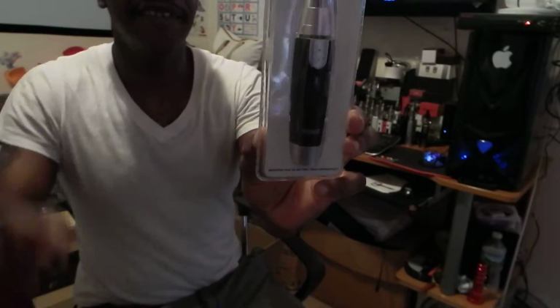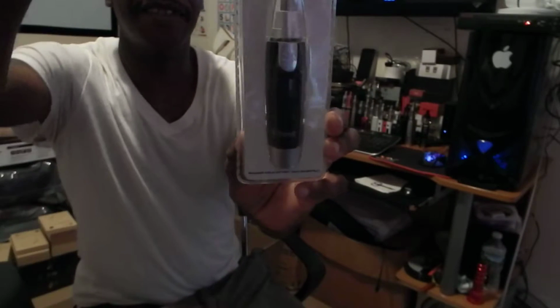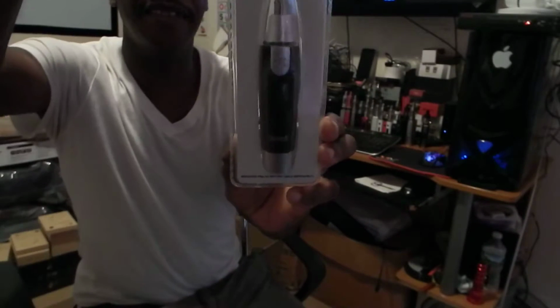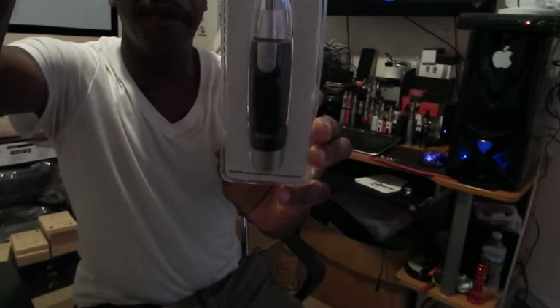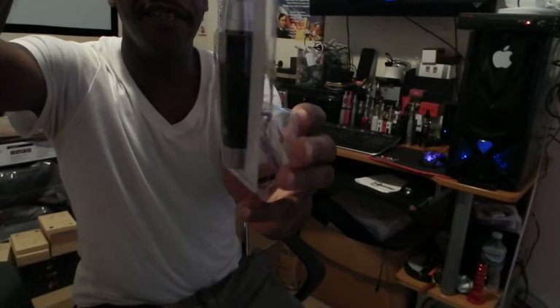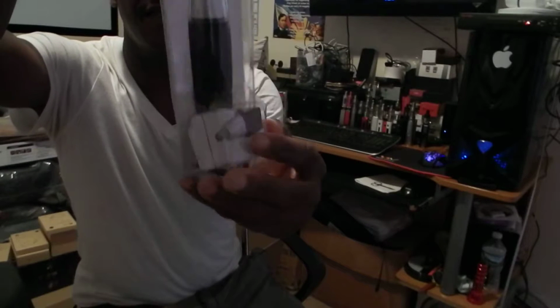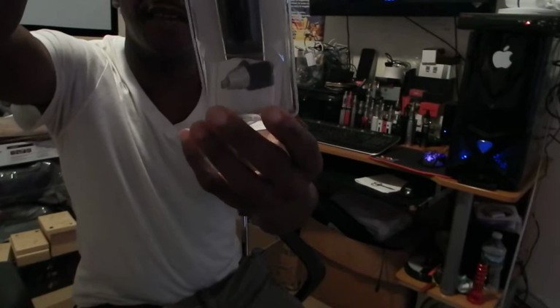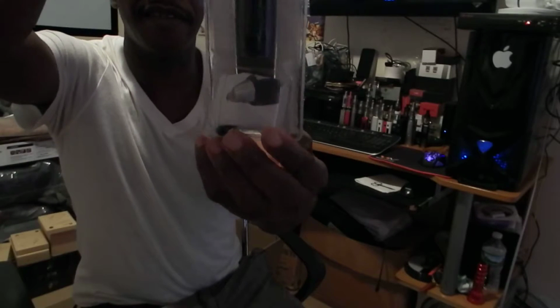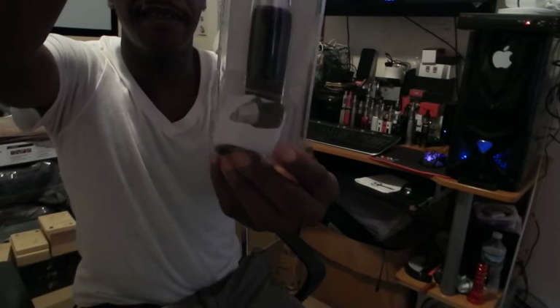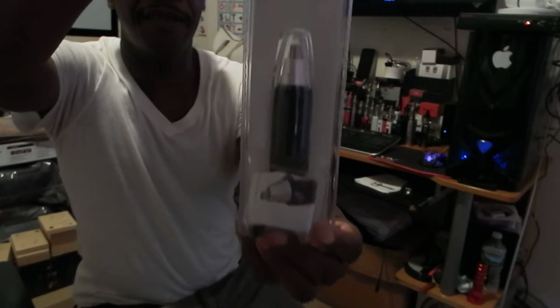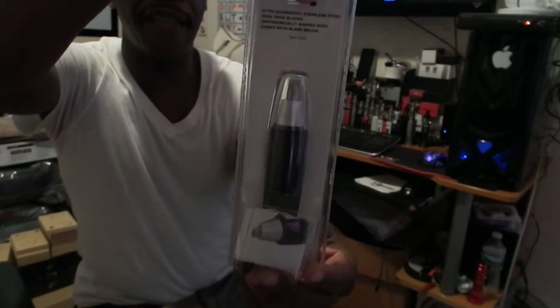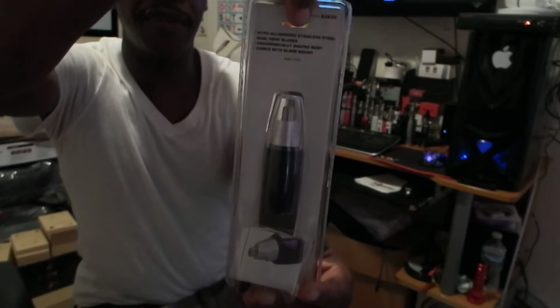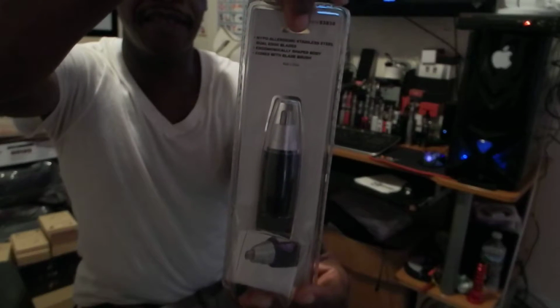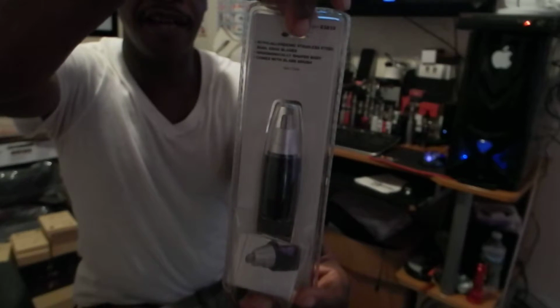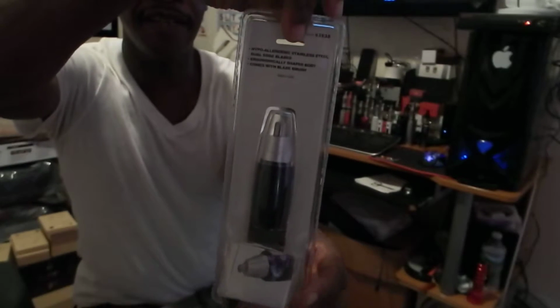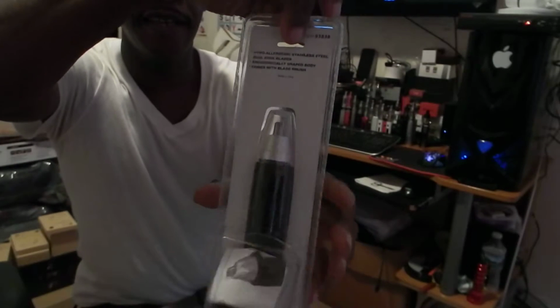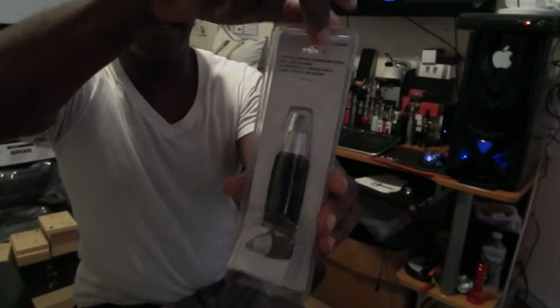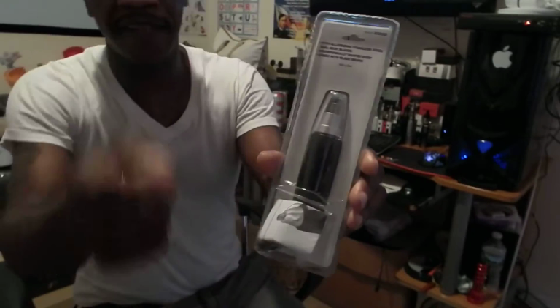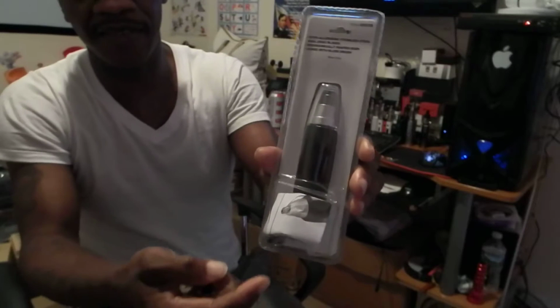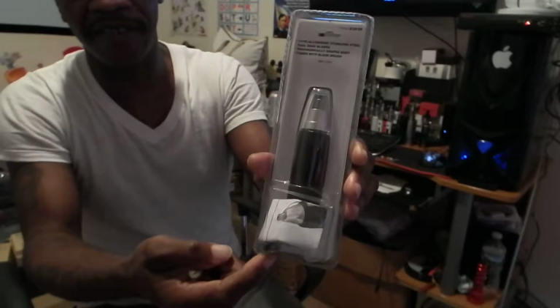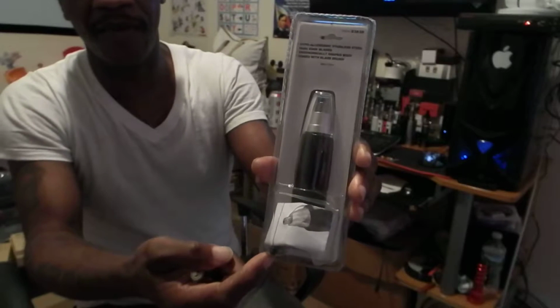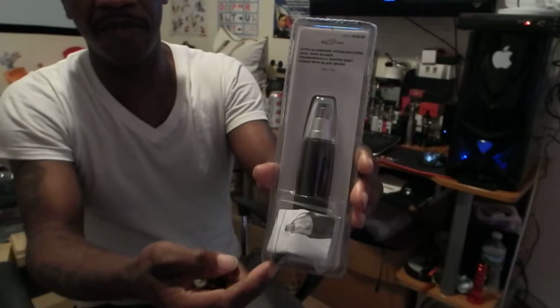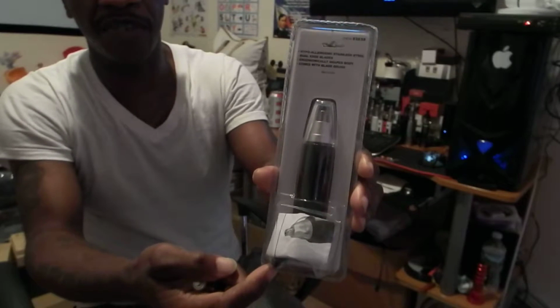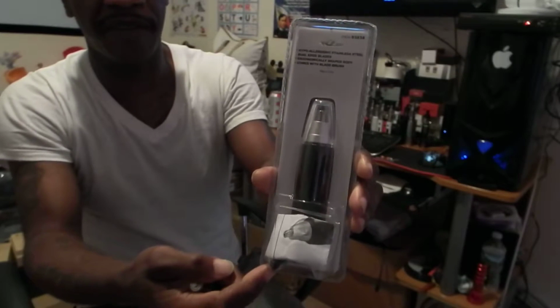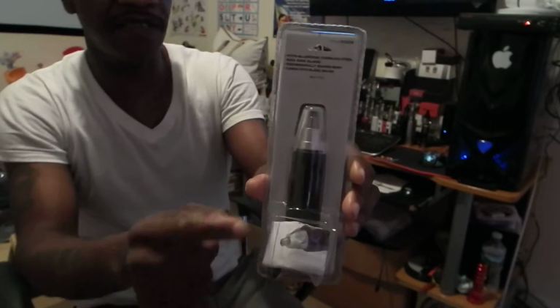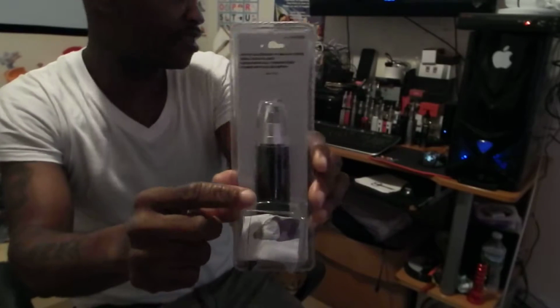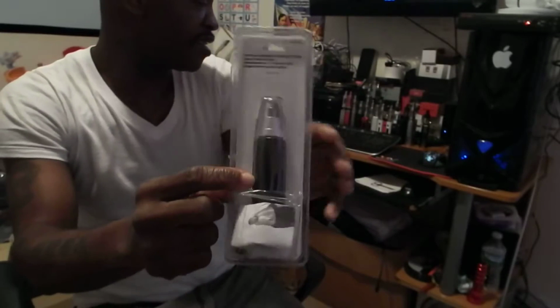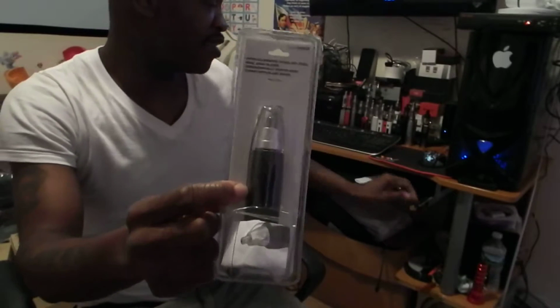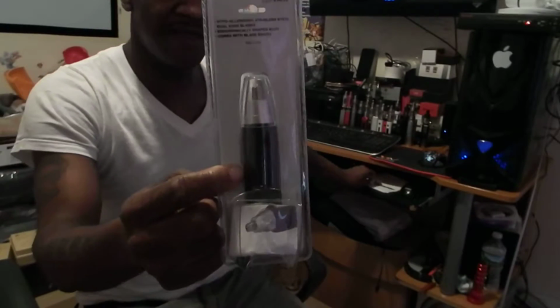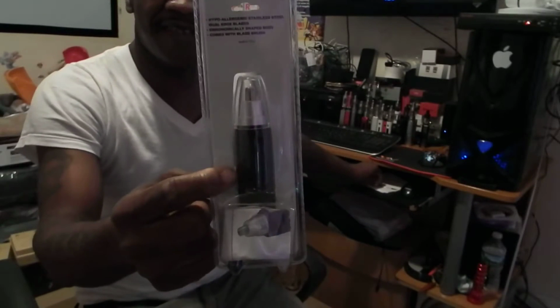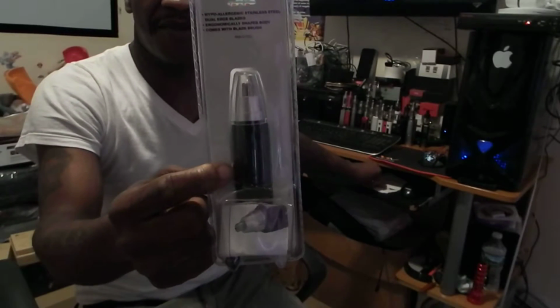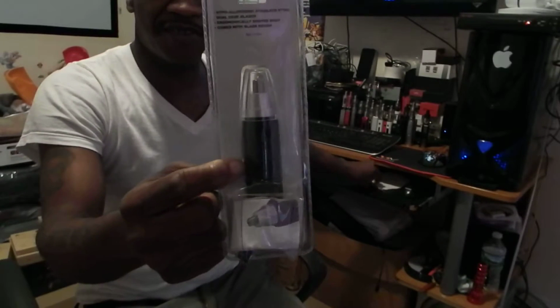As you can see, this is the packaging. It also has a manual on the inside, and that would be the brush right there. So let's cut this thing open and see how it works.